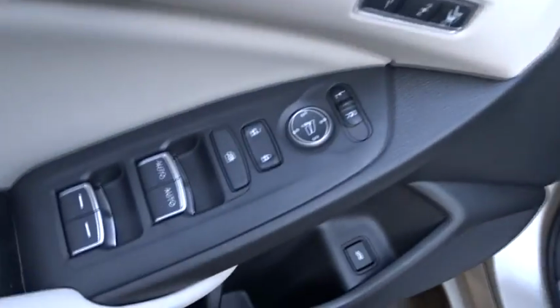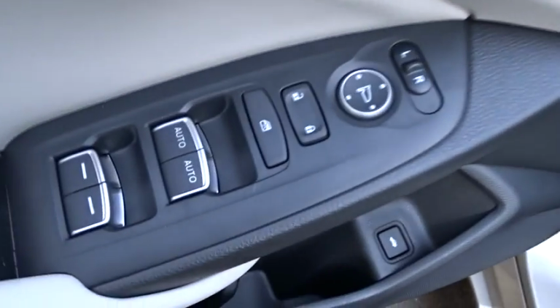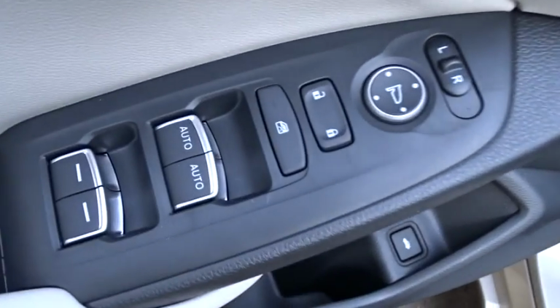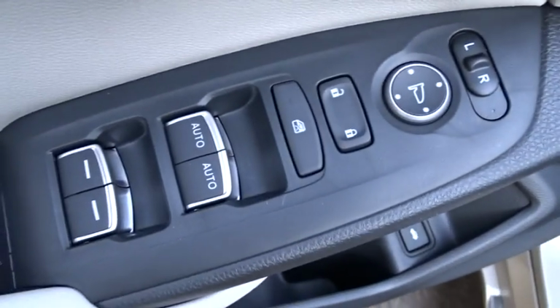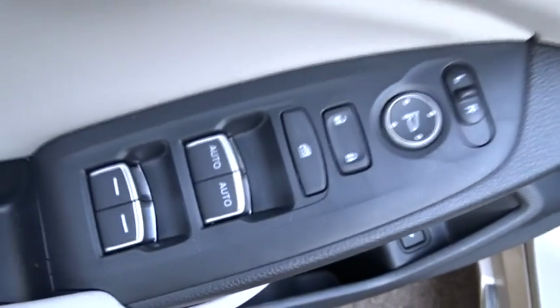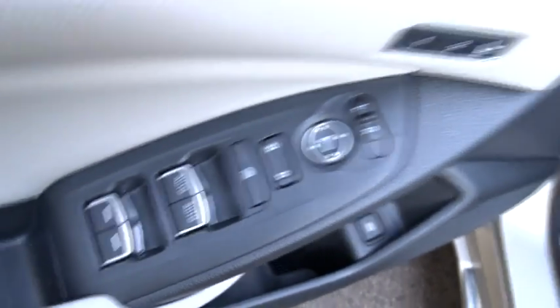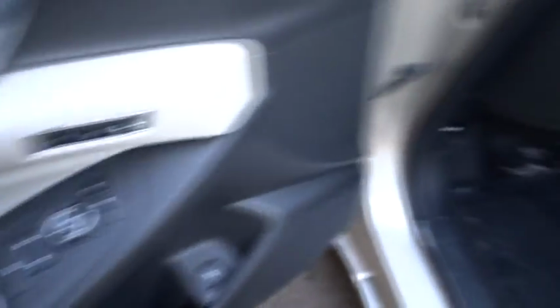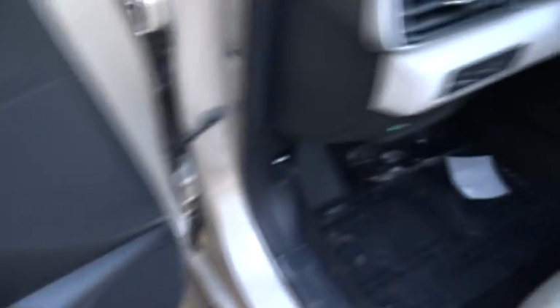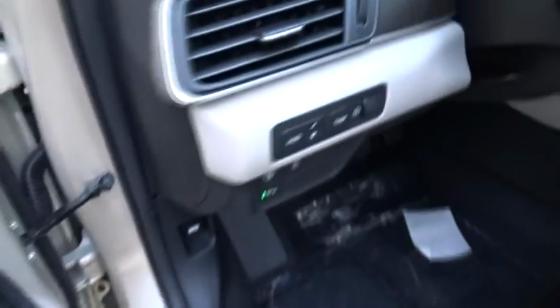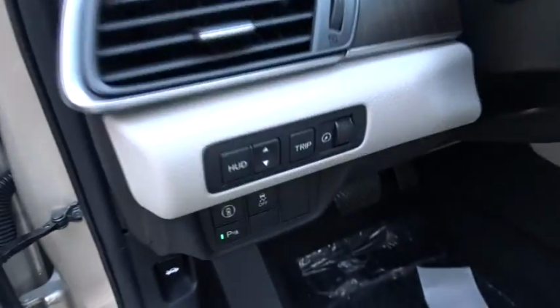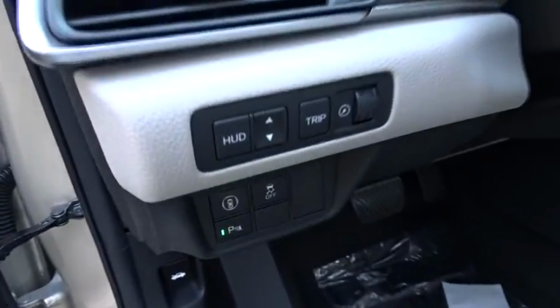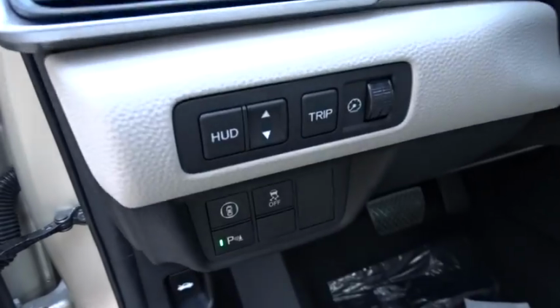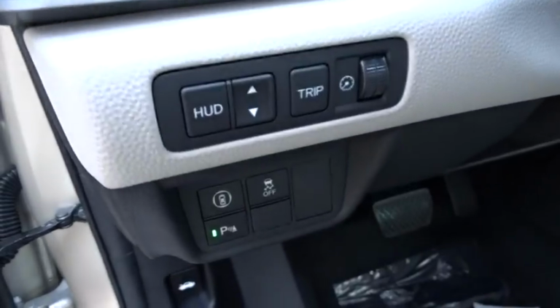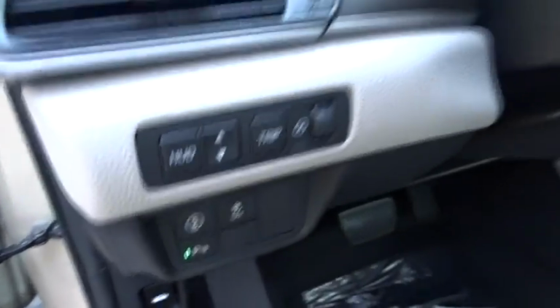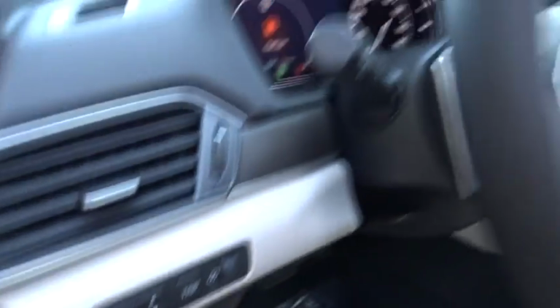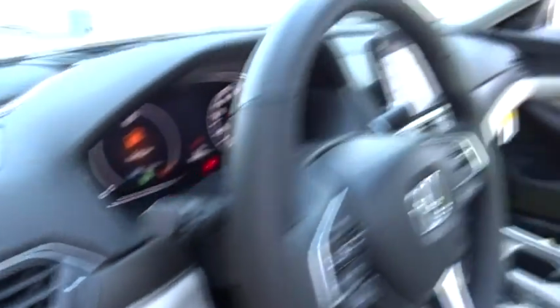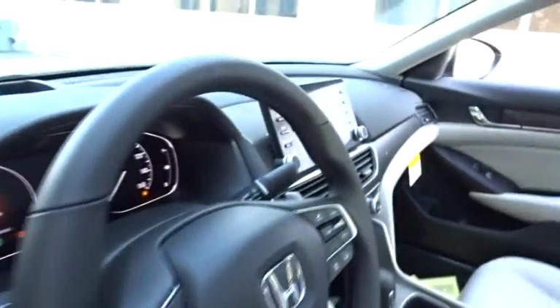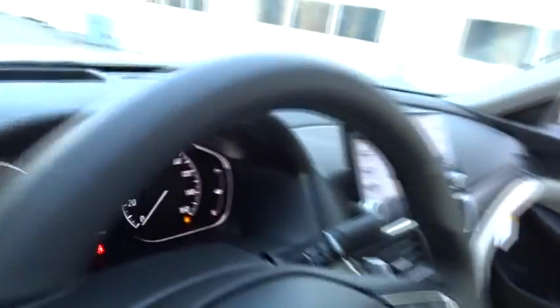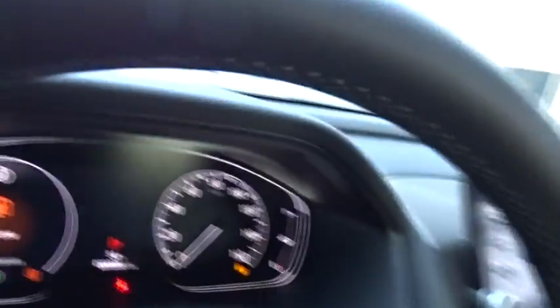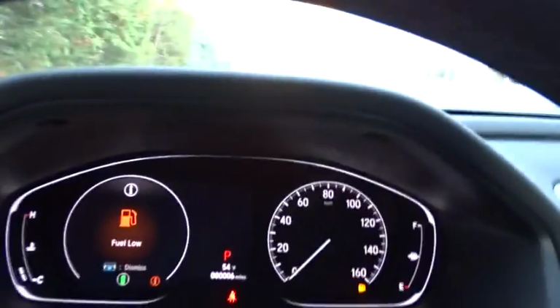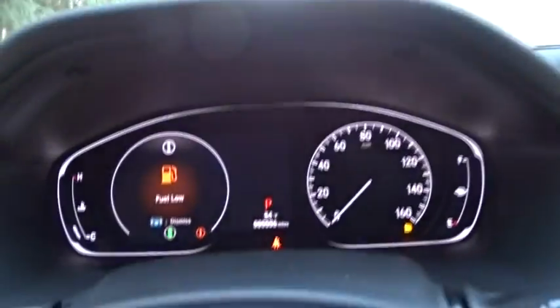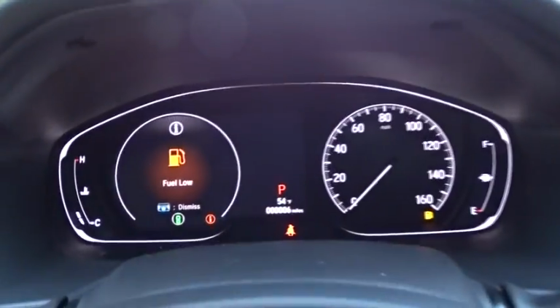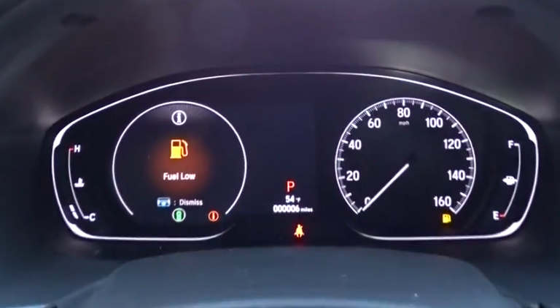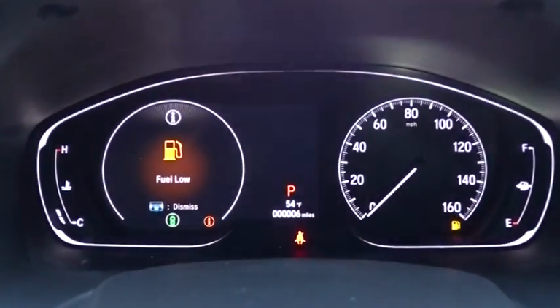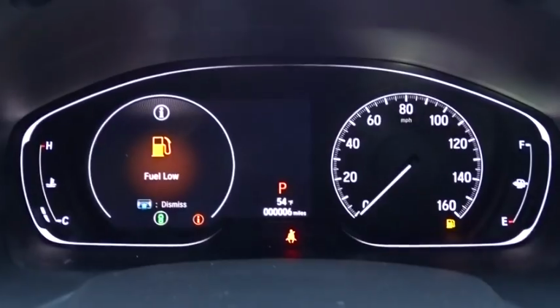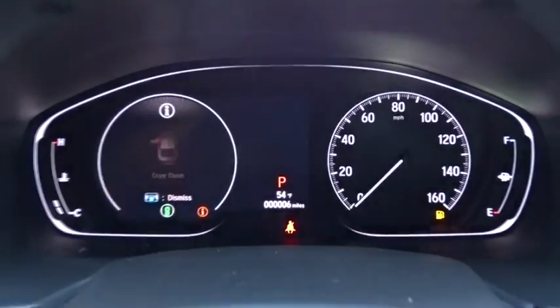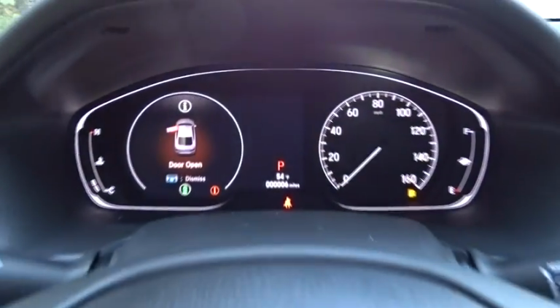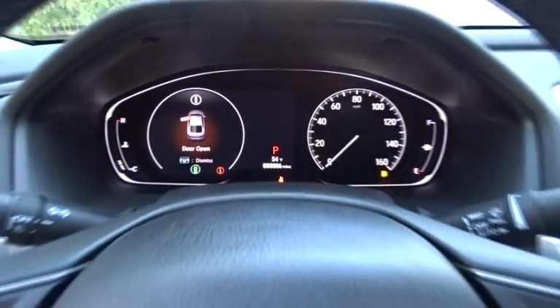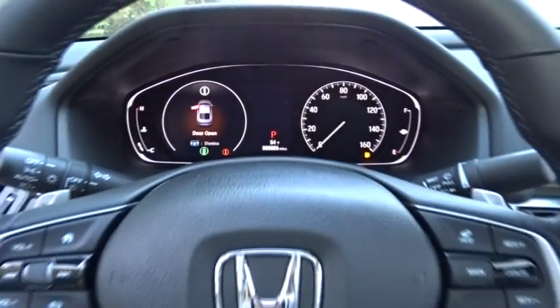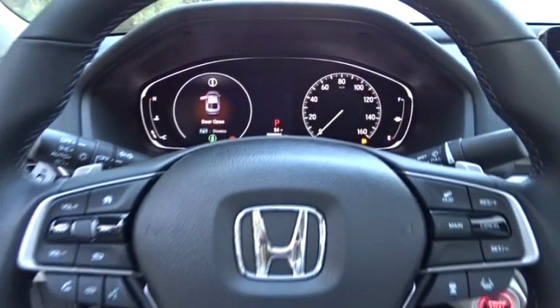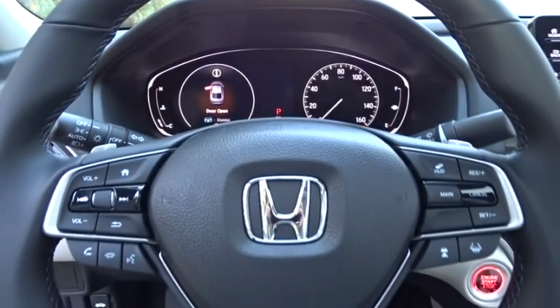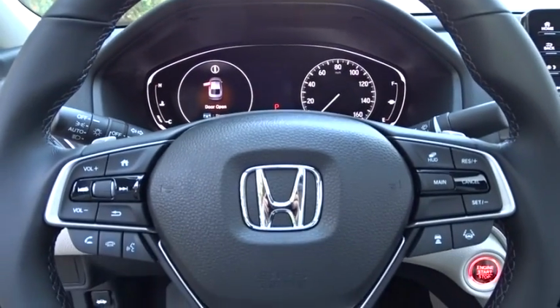Traction control, power passenger seat, navigation system, dual airbags, leather-wrapped steering wheel, power steering, alloy wheels, four-wheel disc brakes, active suspension system.